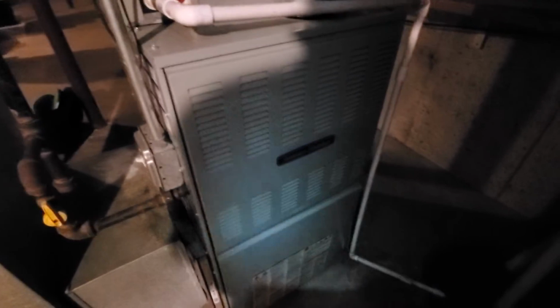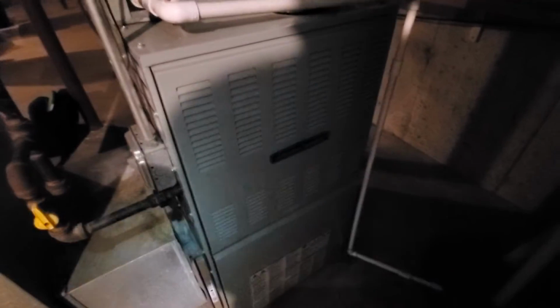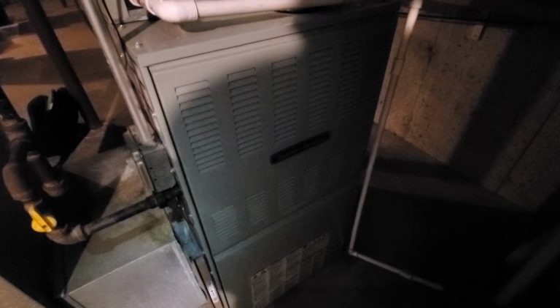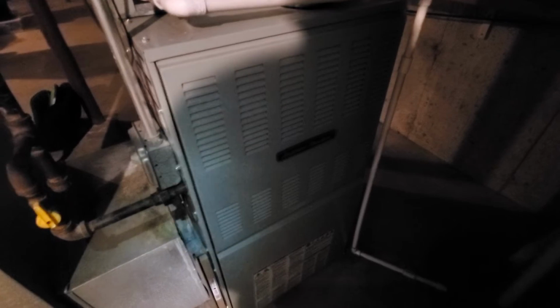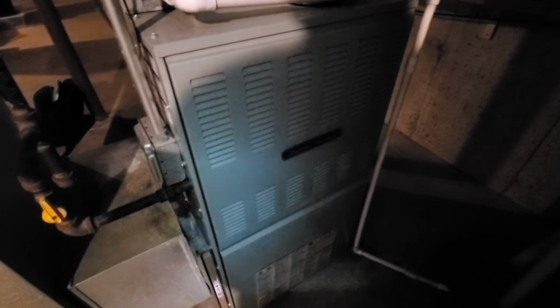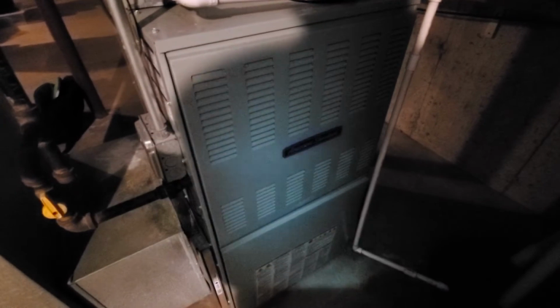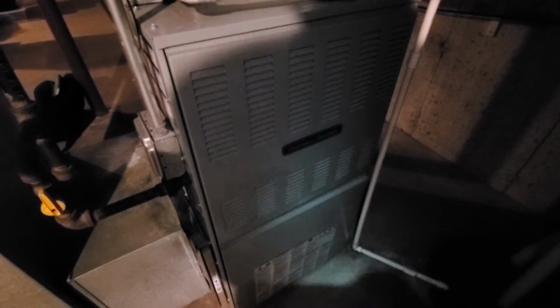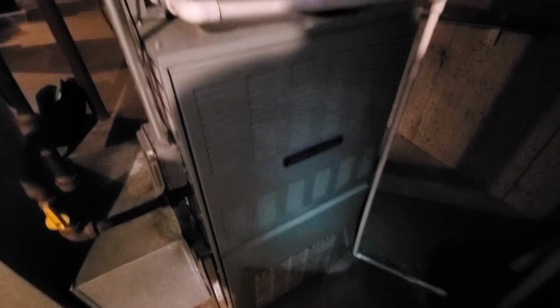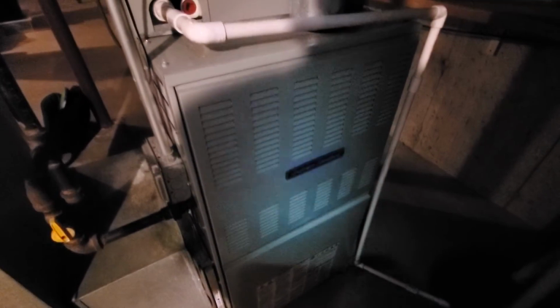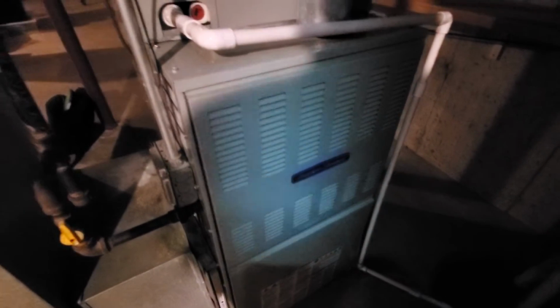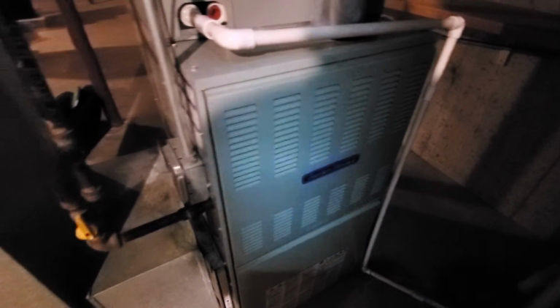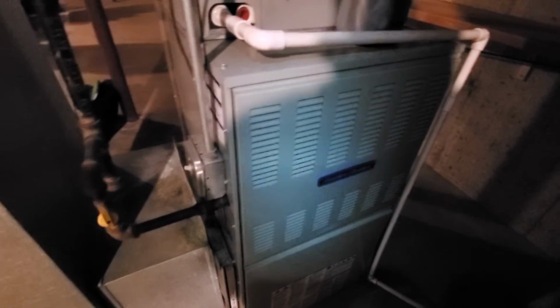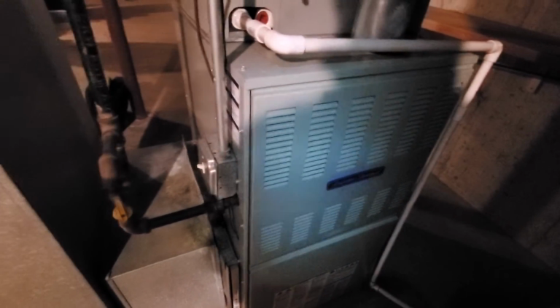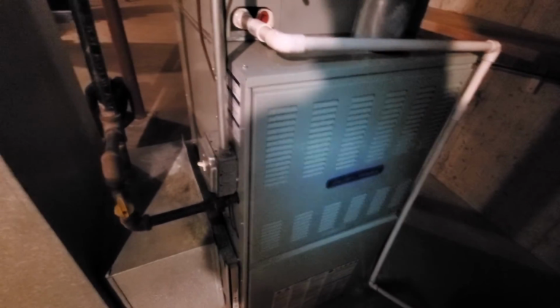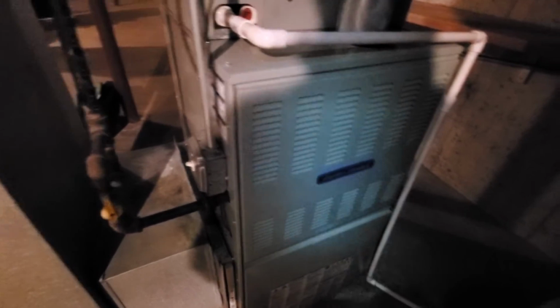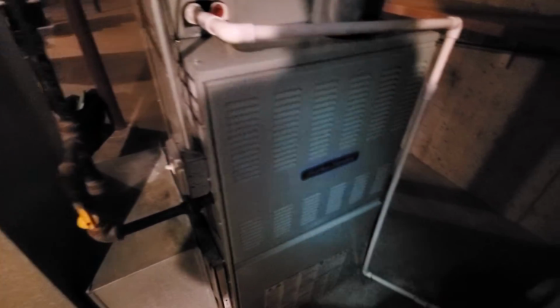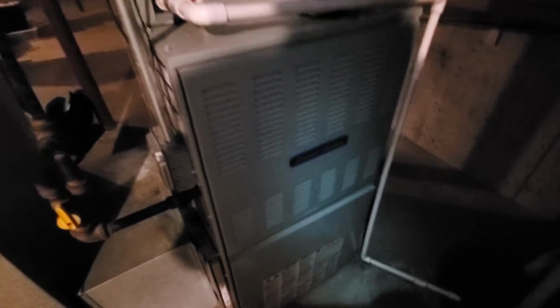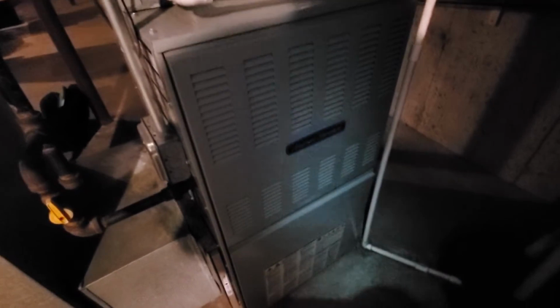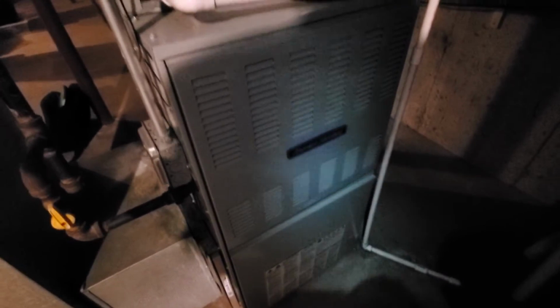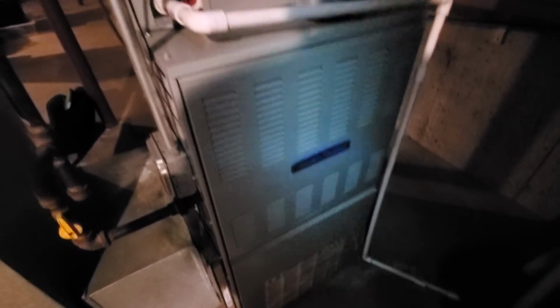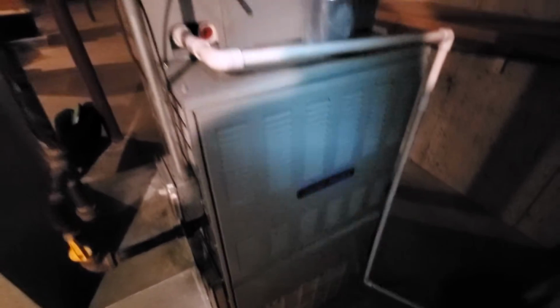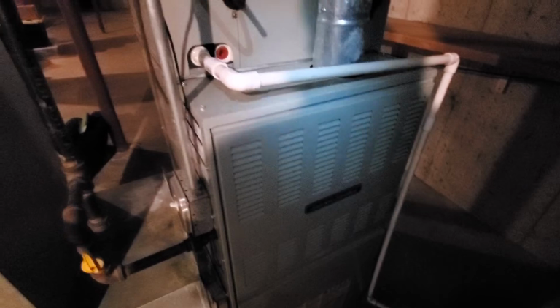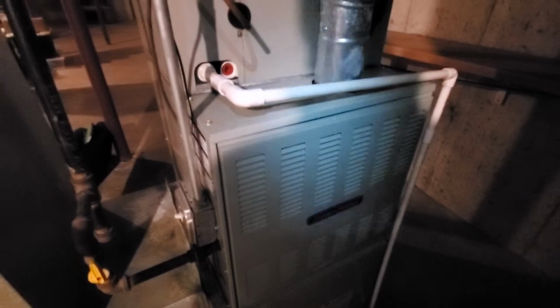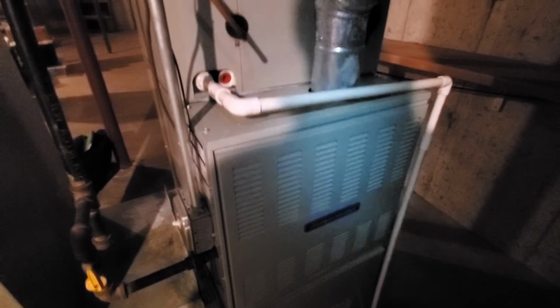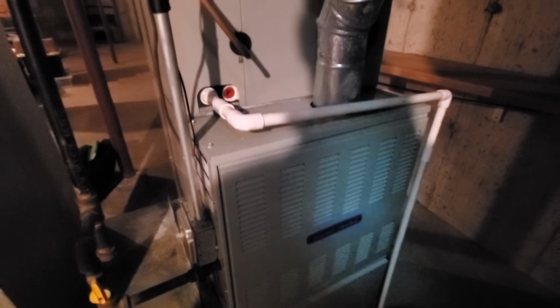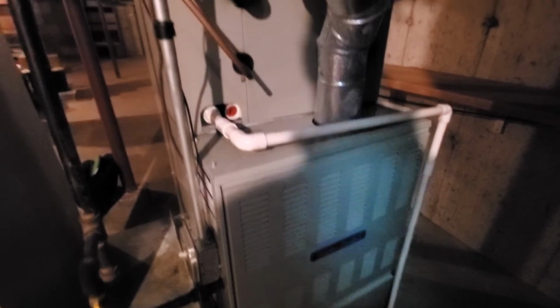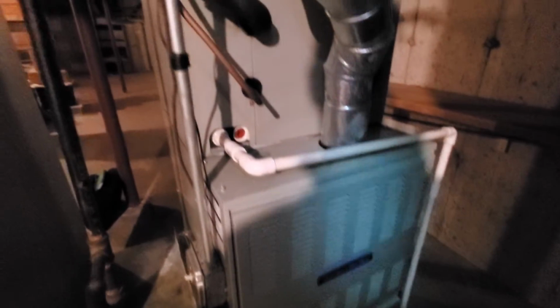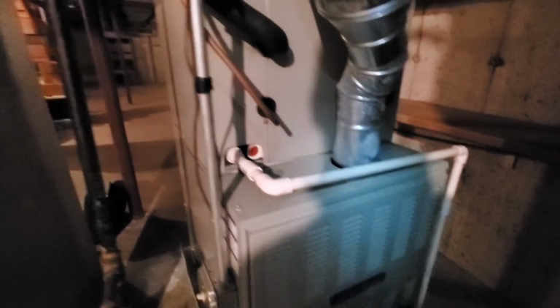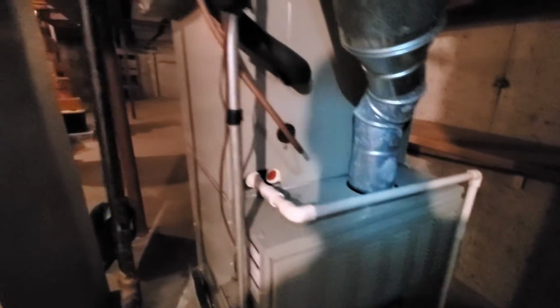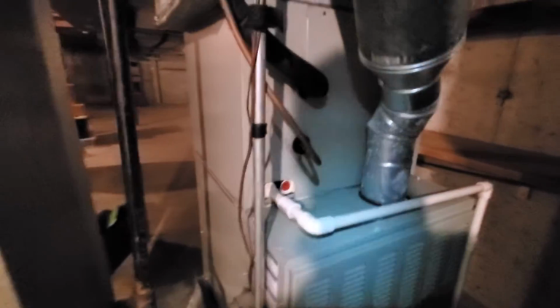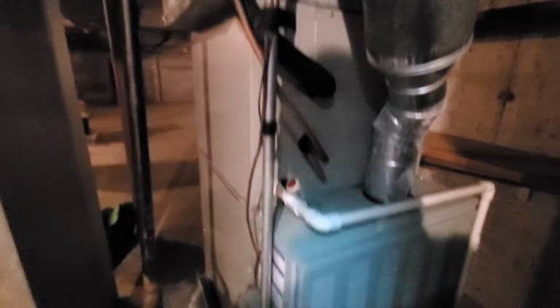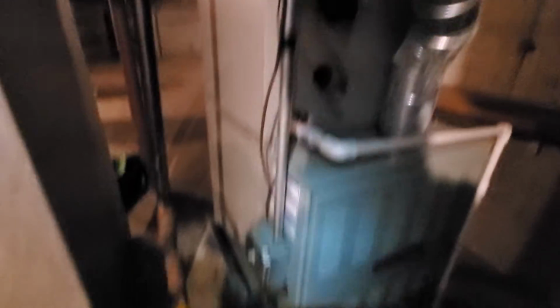This is a 21-inch furnace. As you can see, it's going on and off, so the AC basically keeps going on and off.